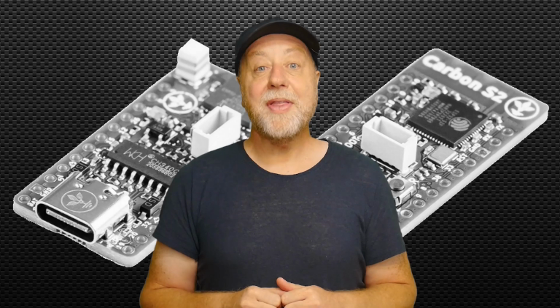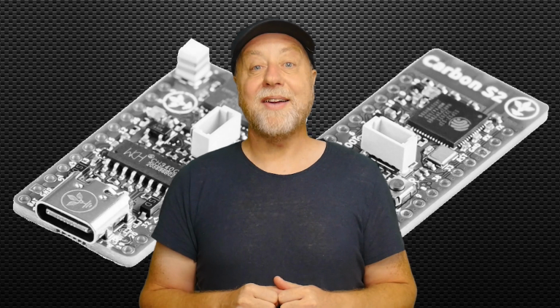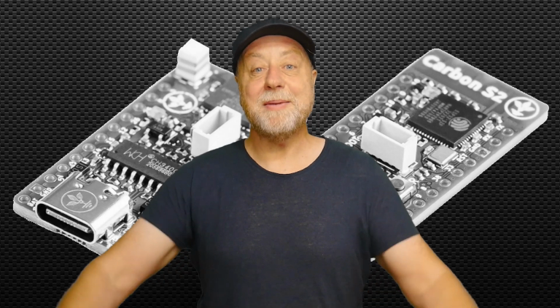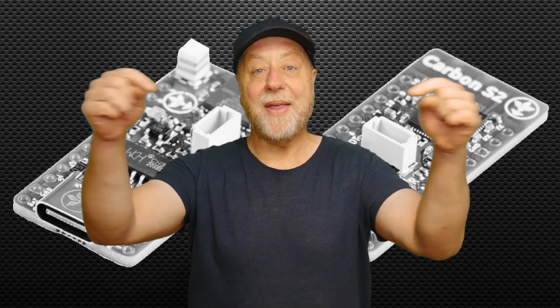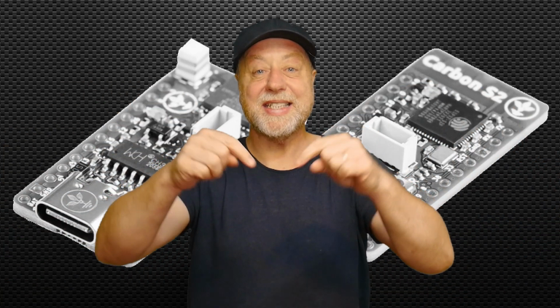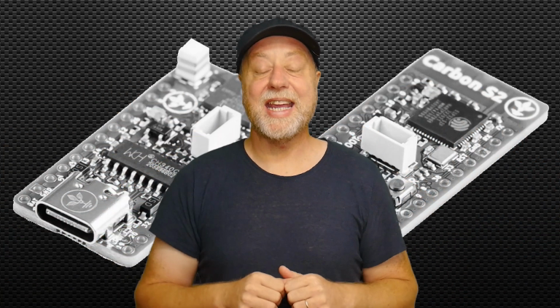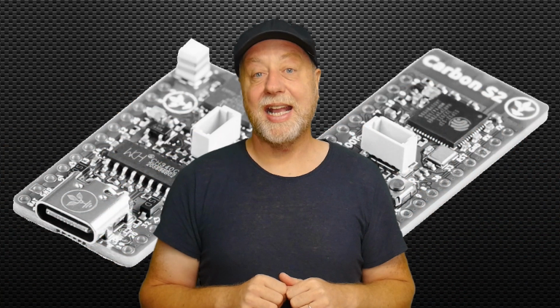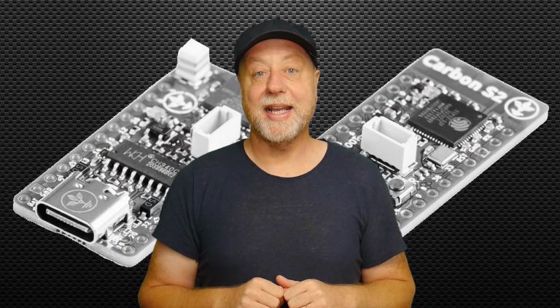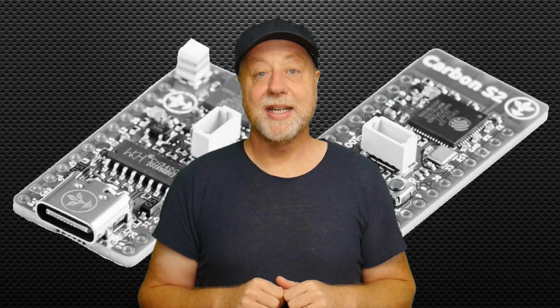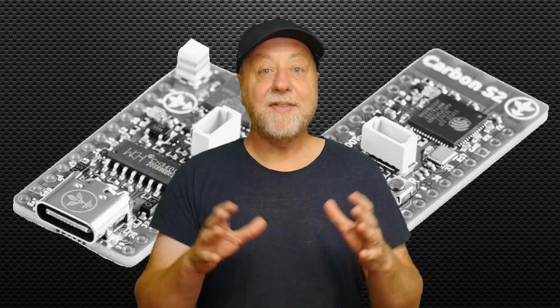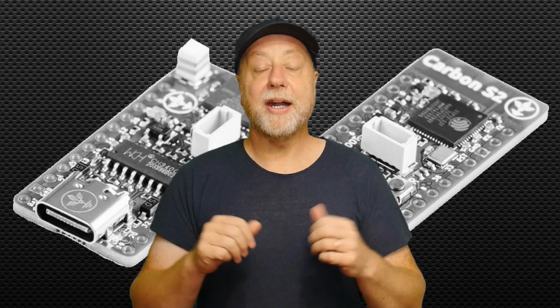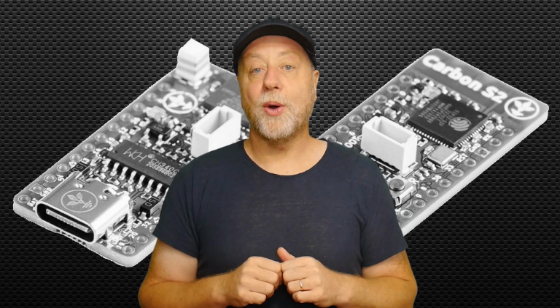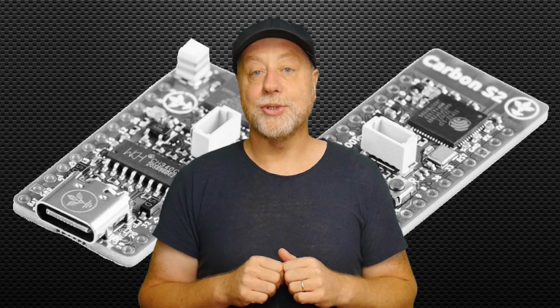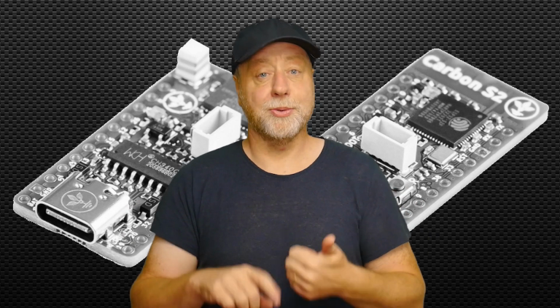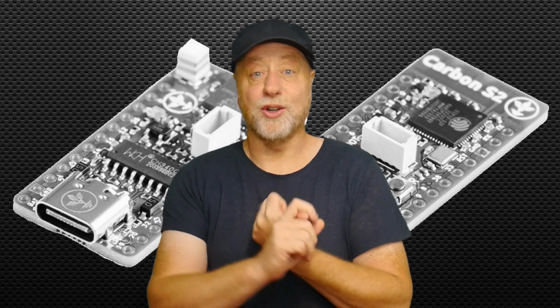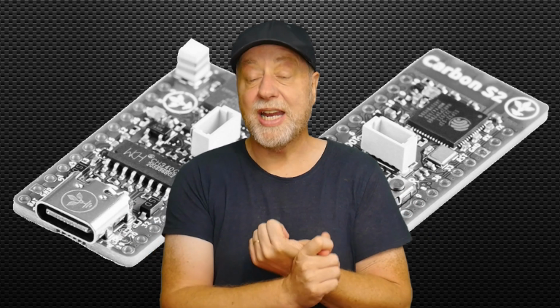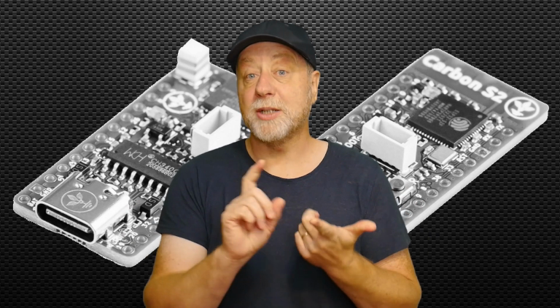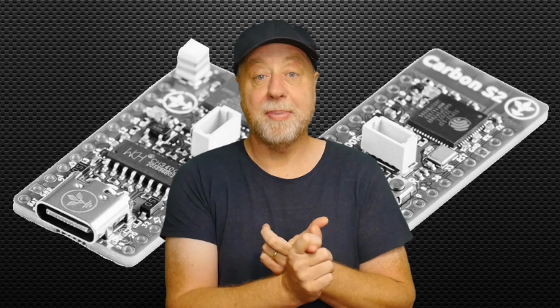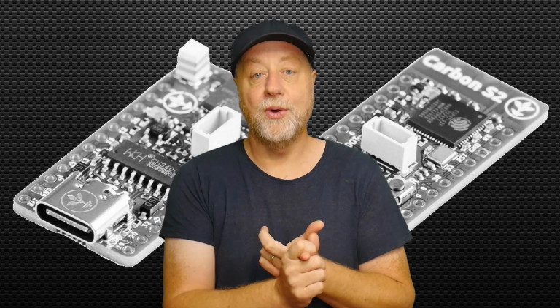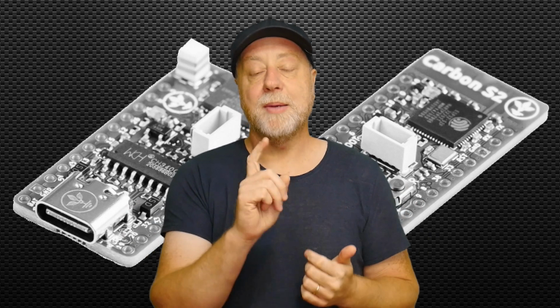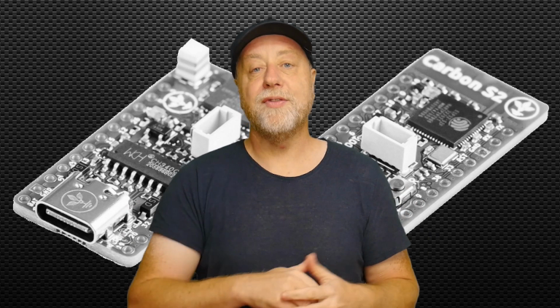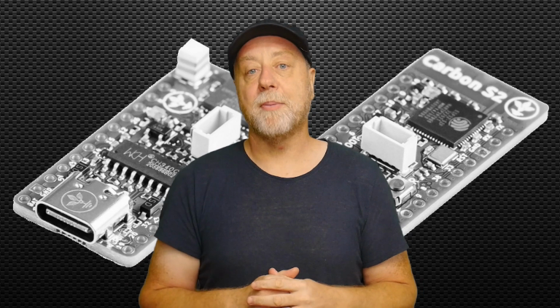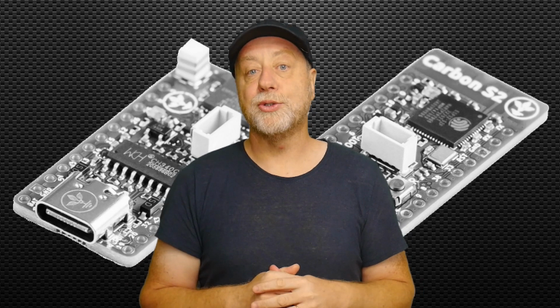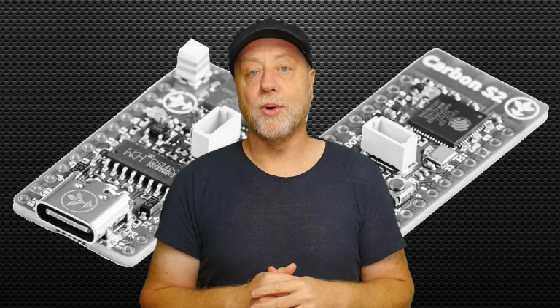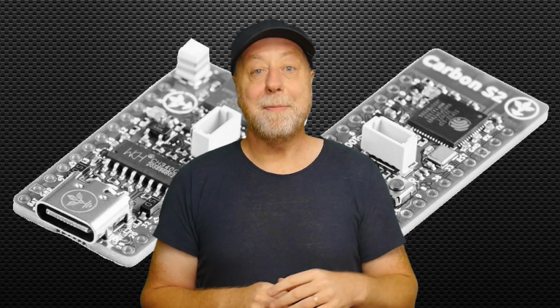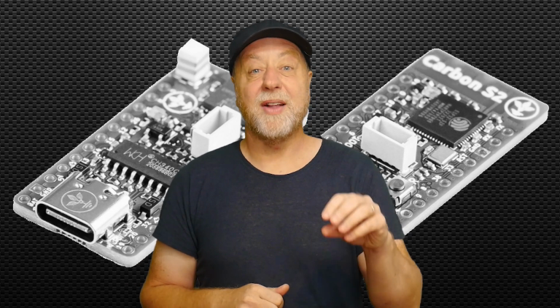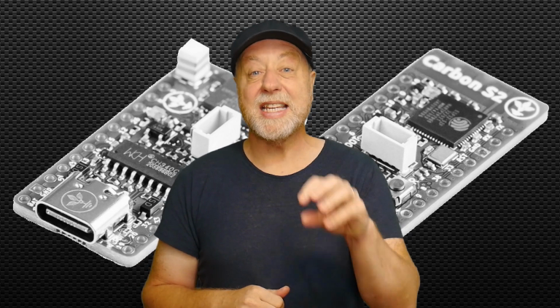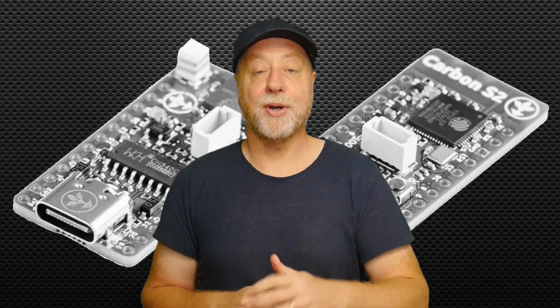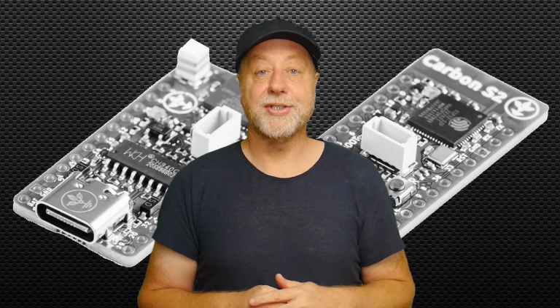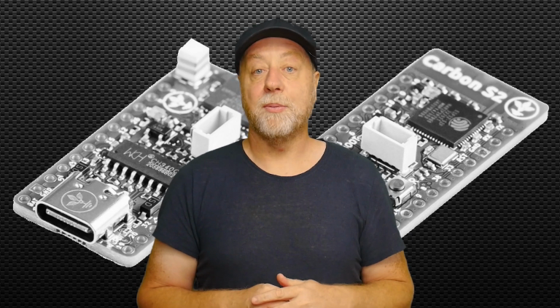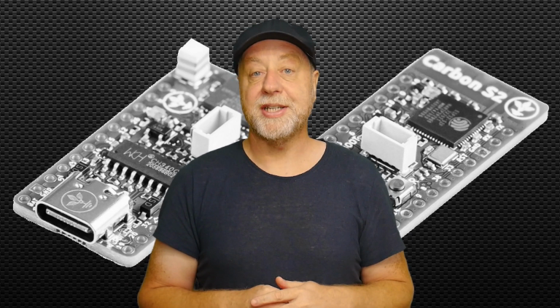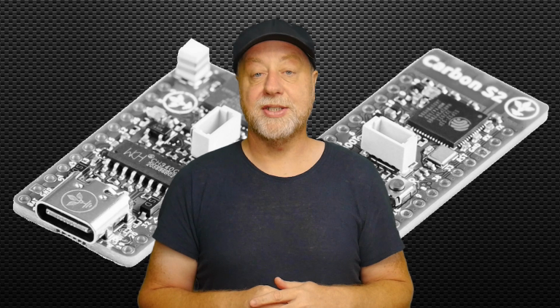Hey there, my name's Gary Sims and this is Gary Explained. Now if you're into microcontroller boards at all — so if you're talking about the Arduino, the Raspberry Pi Pico — then I'm sure you've heard about microcontroller boards based around the ESP processors from Expressive Systems.